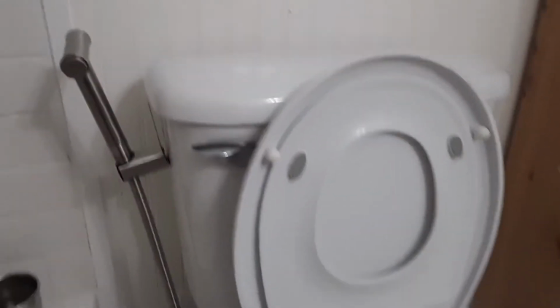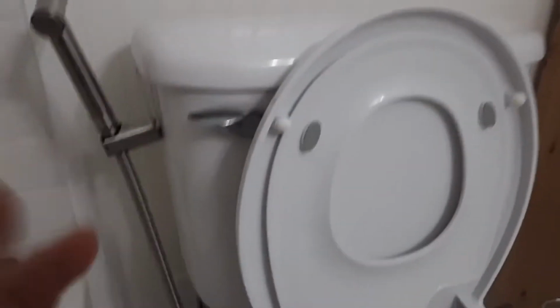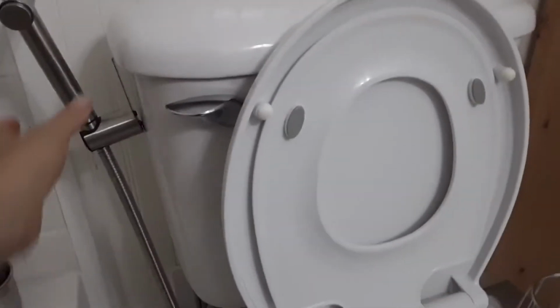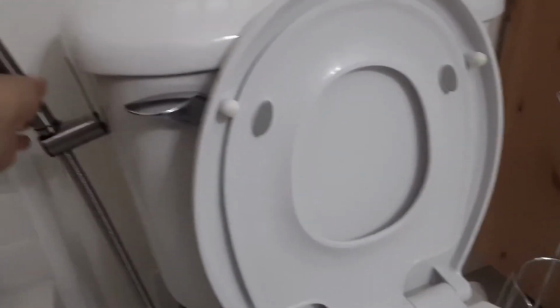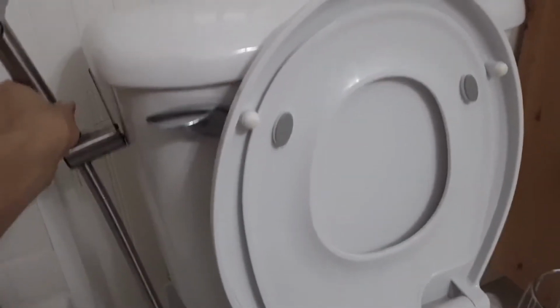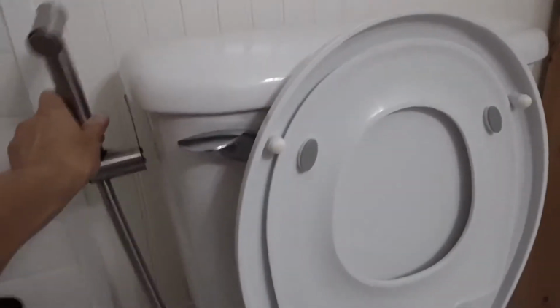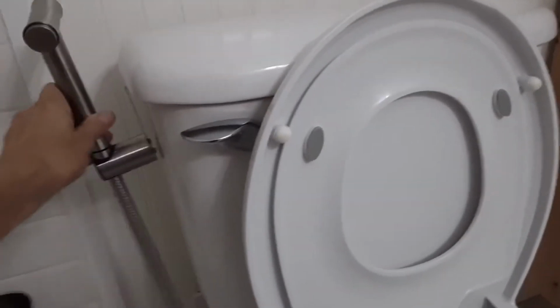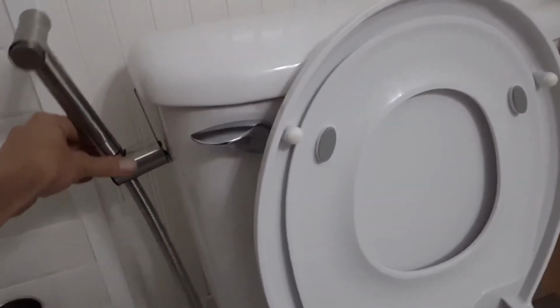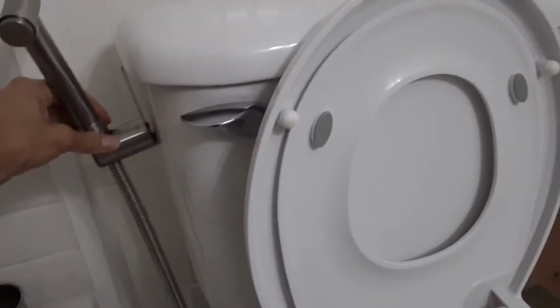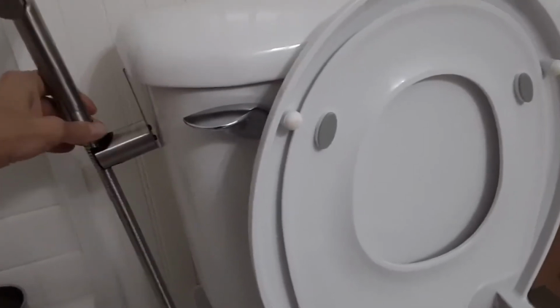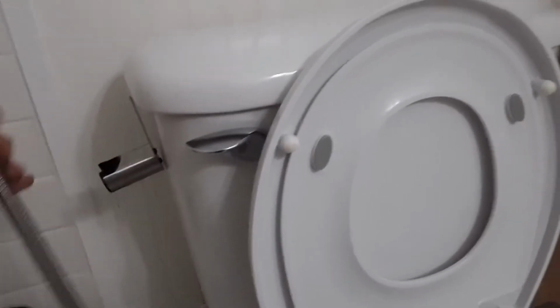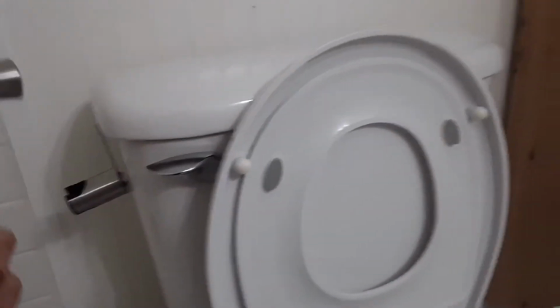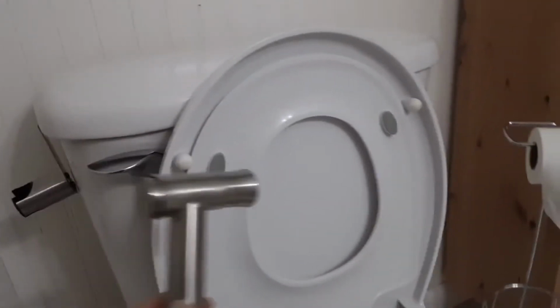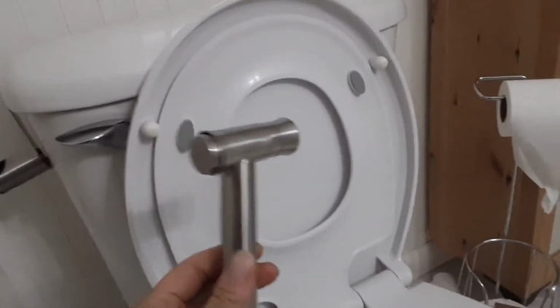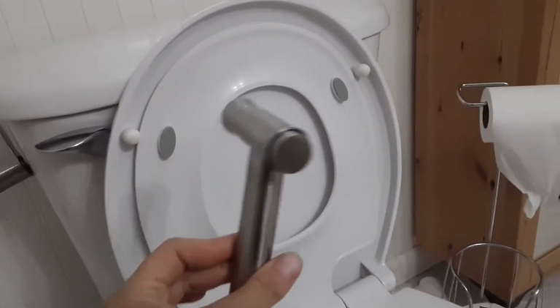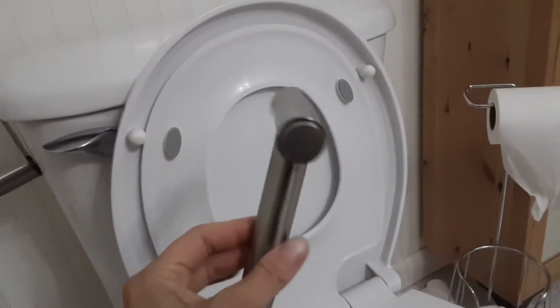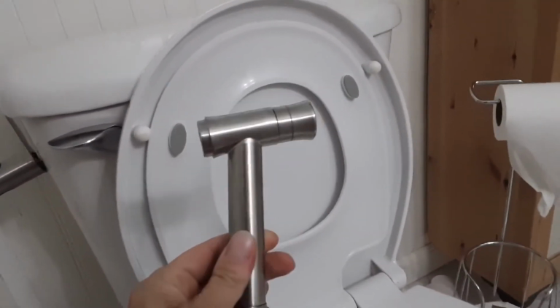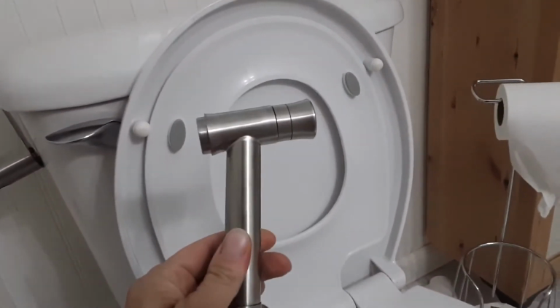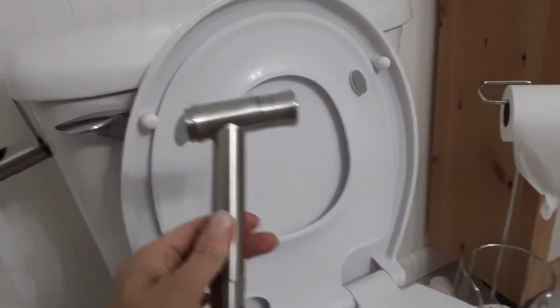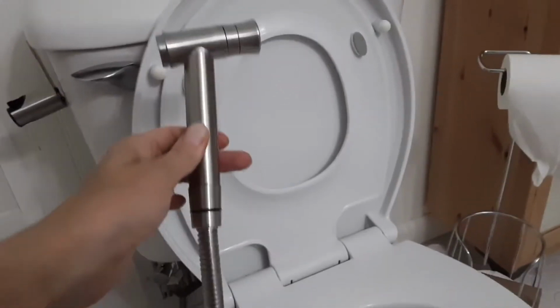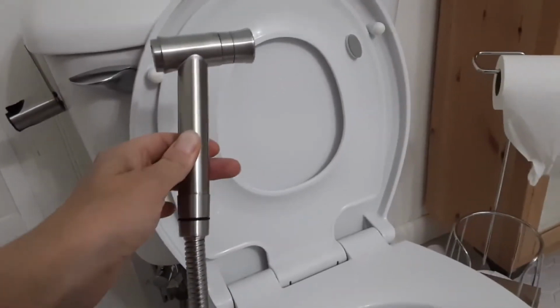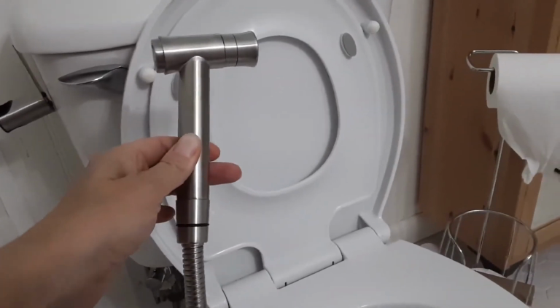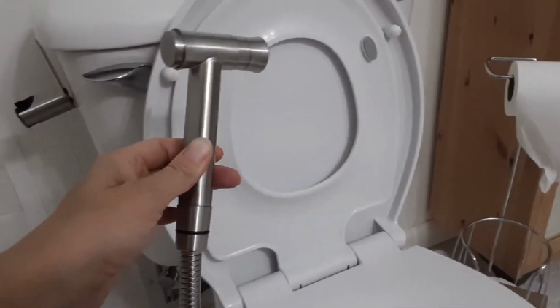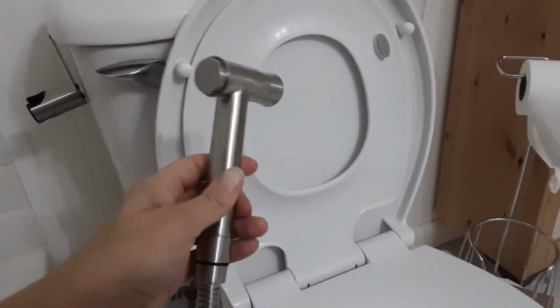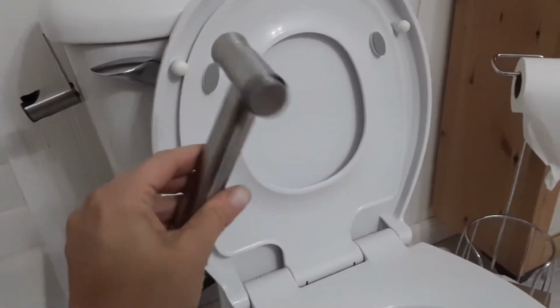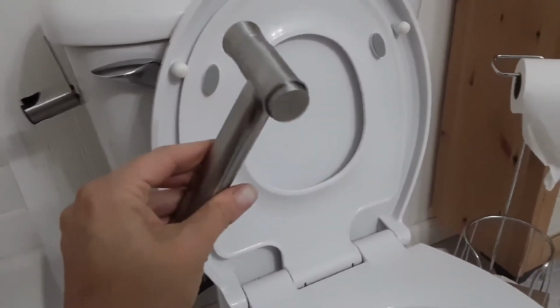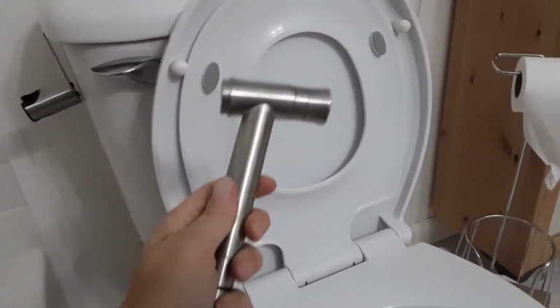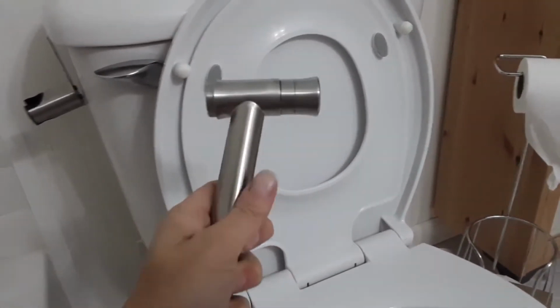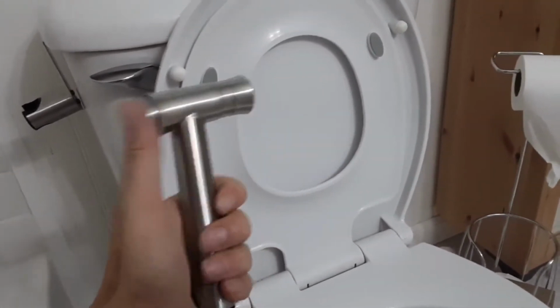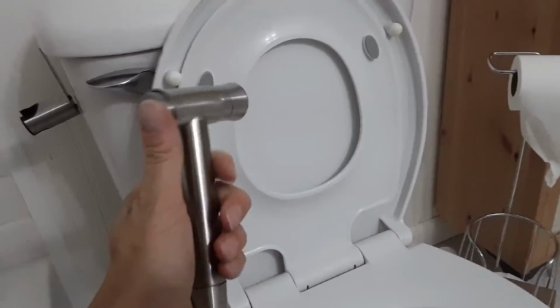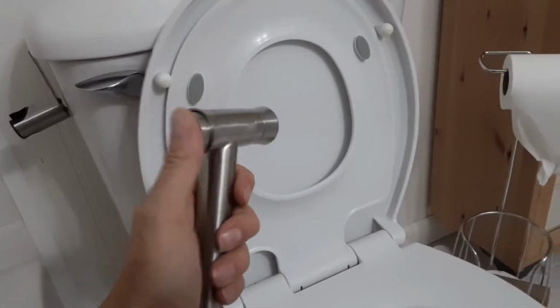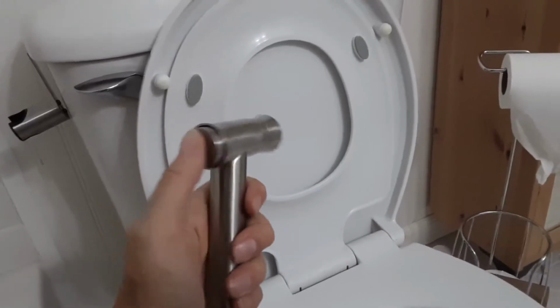This is an overview and review of the Ruraline stainless steel handheld bidet toilet sprayer from Home Depot. This is what it looks like. It's a very nice color and very easy and nice to hold.